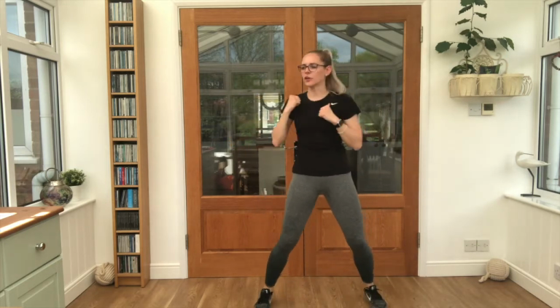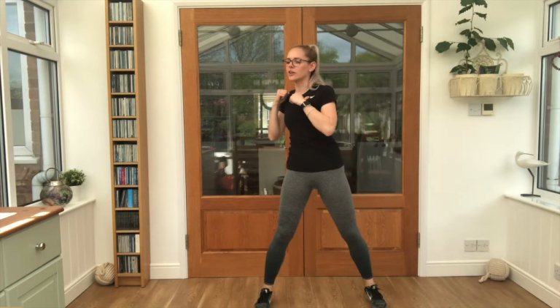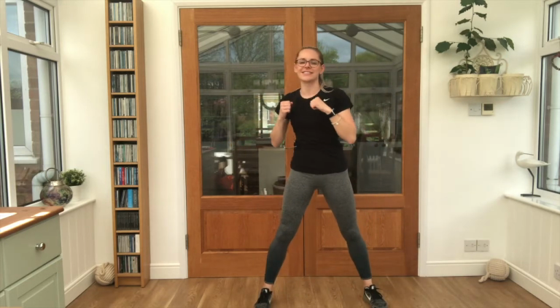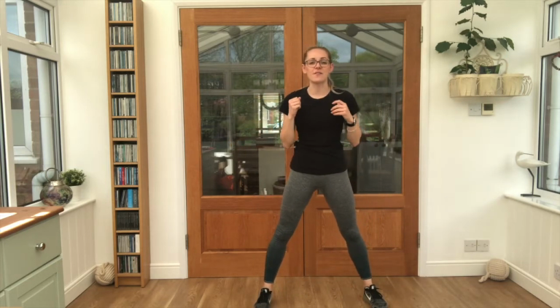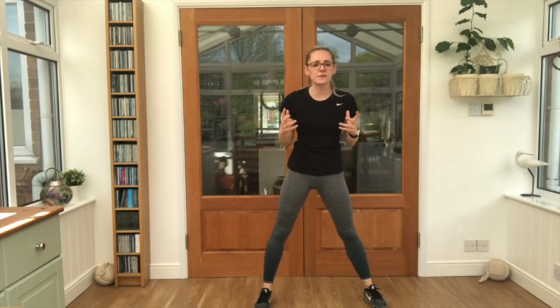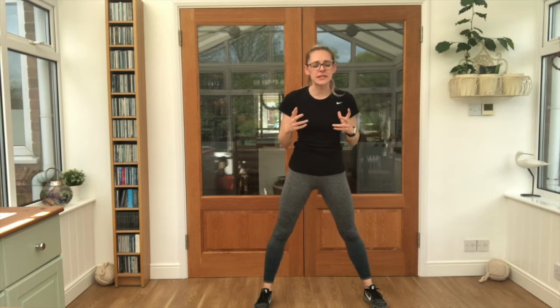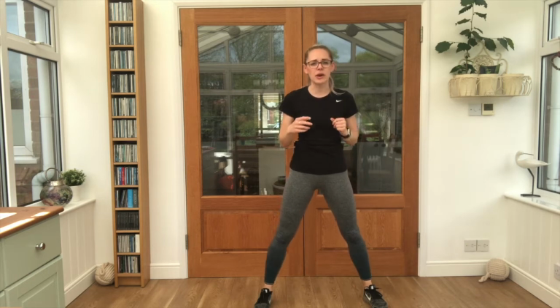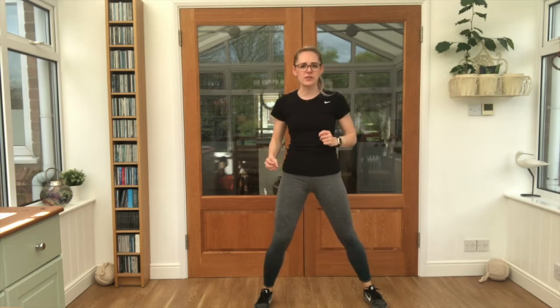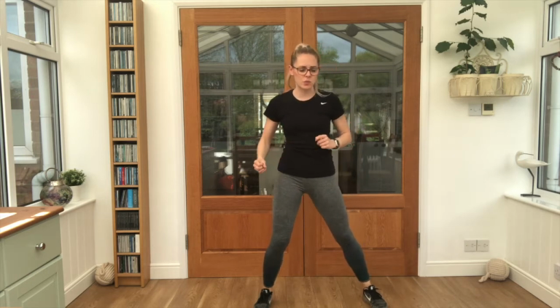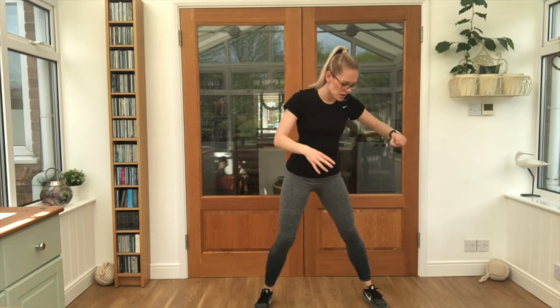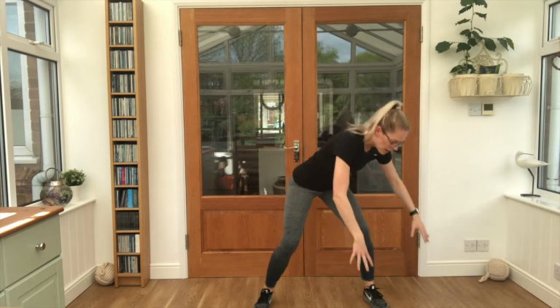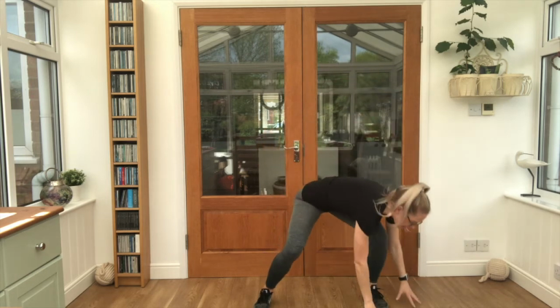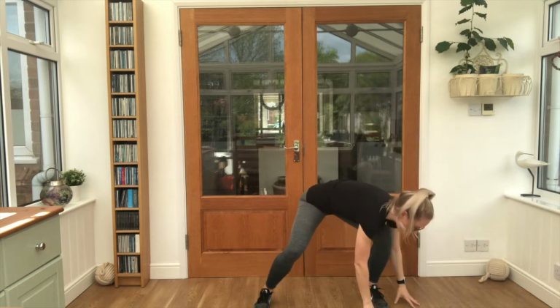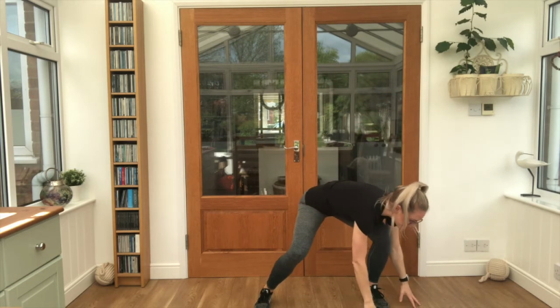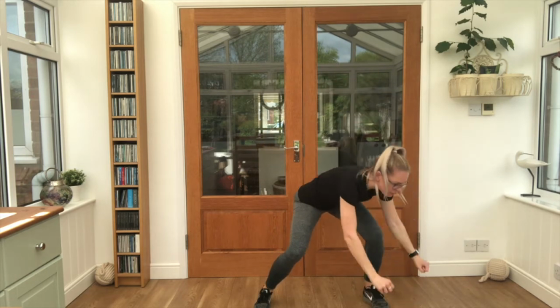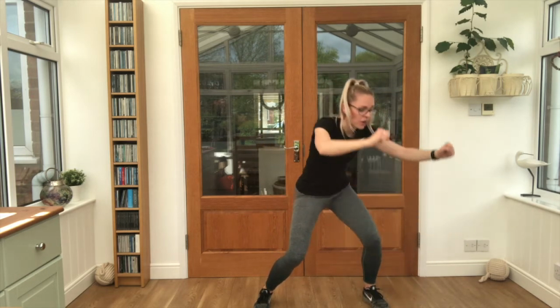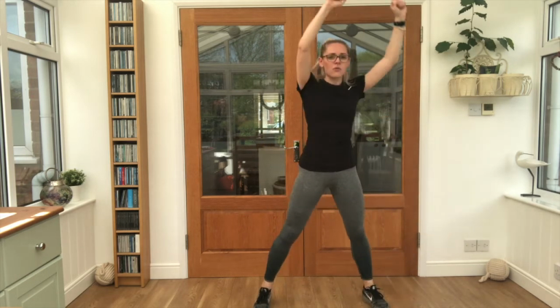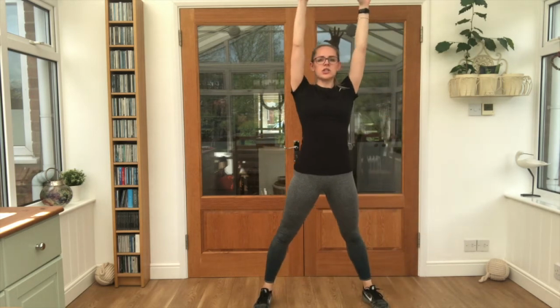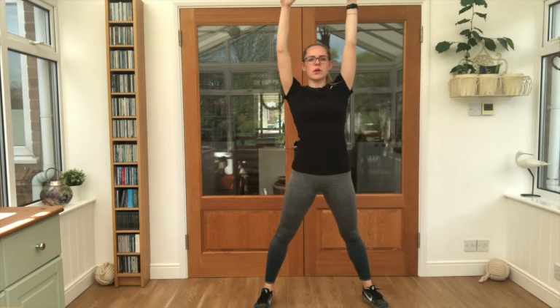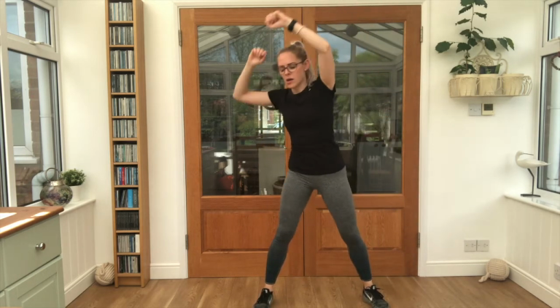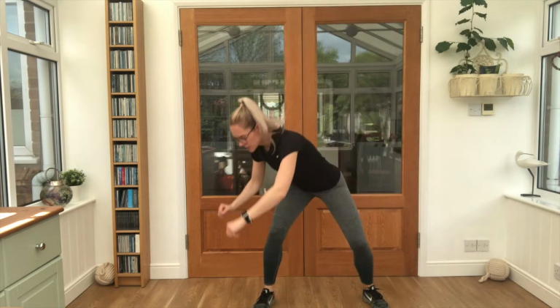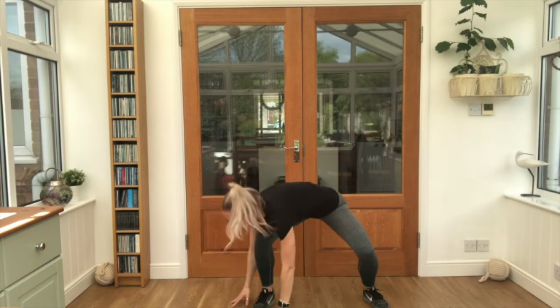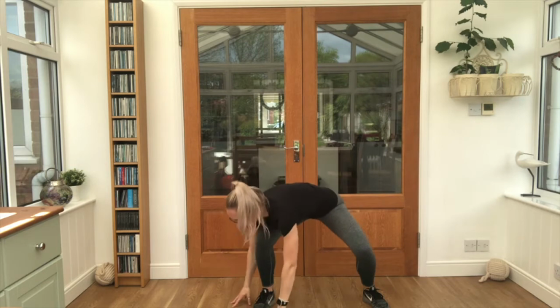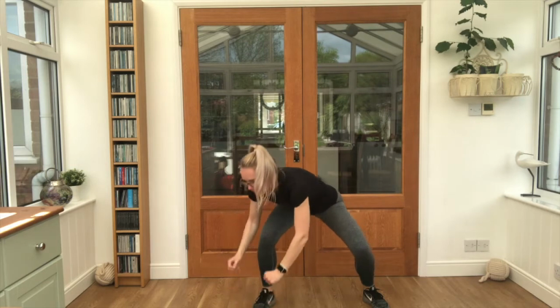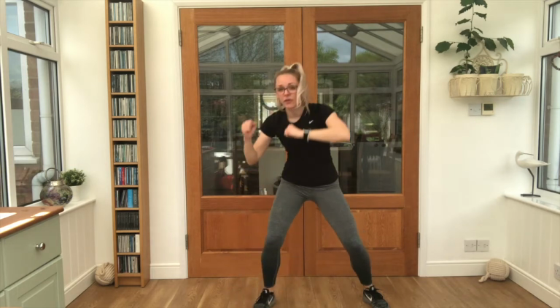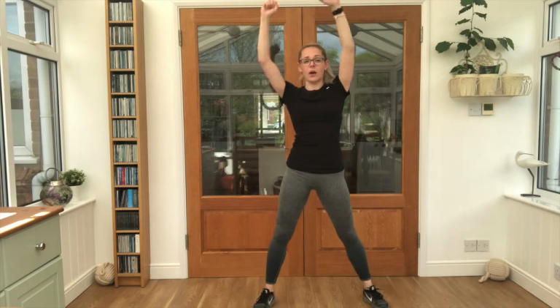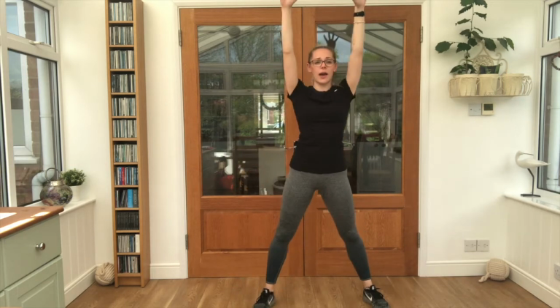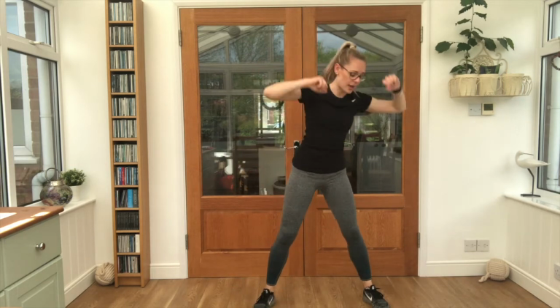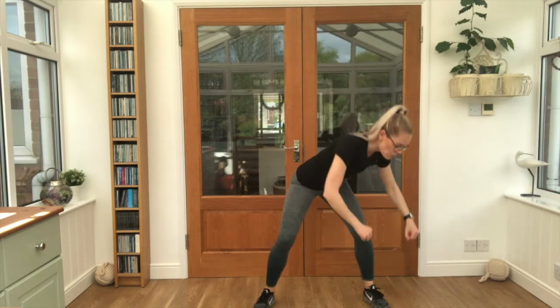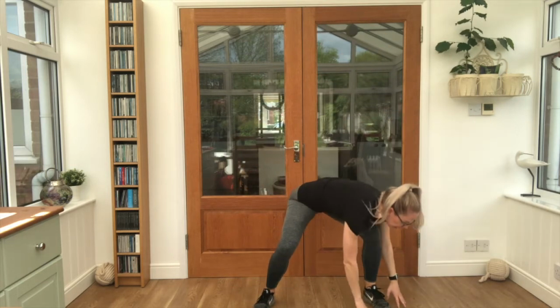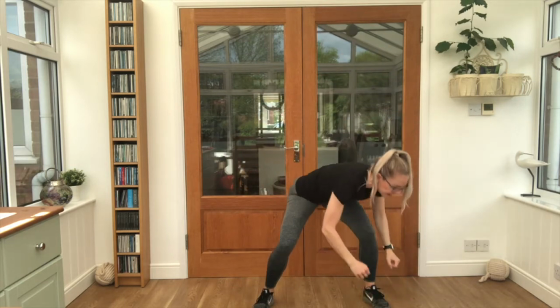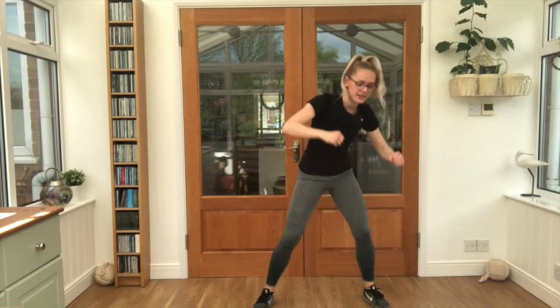Good stuff. 15 seconds. Now this one: touch down next to one foot, reach up and over, touch down next to the other foot. Okay, we keep moving like this.